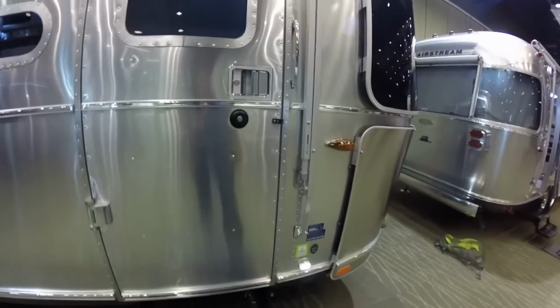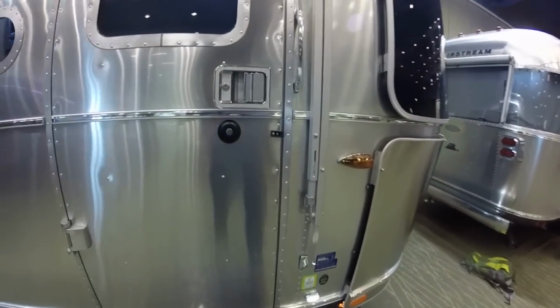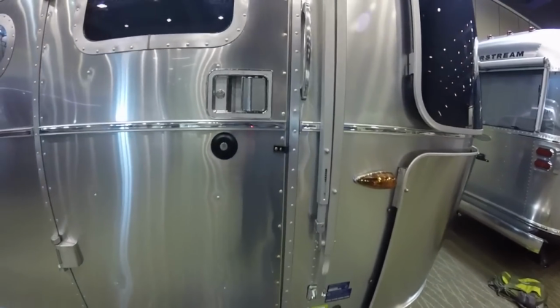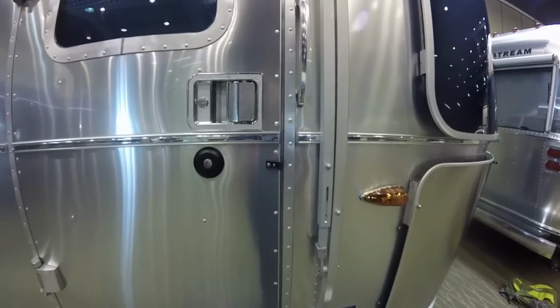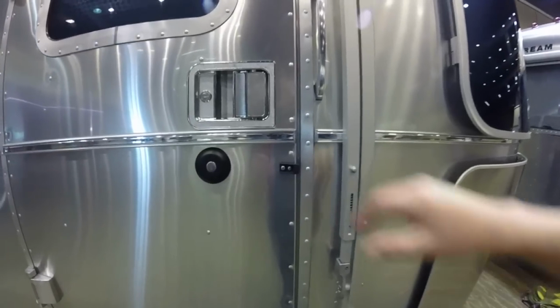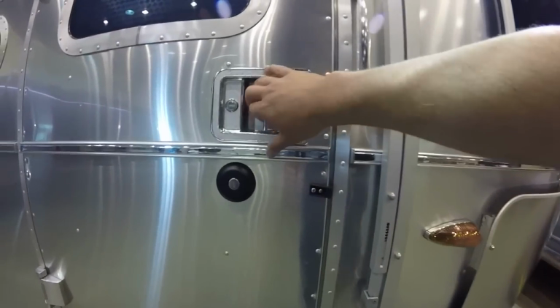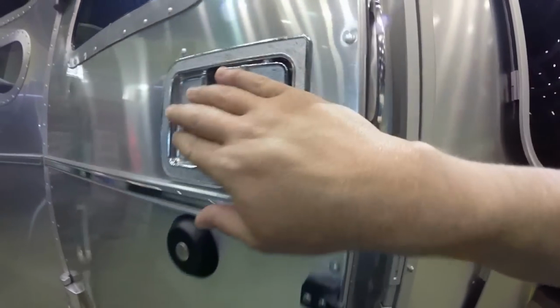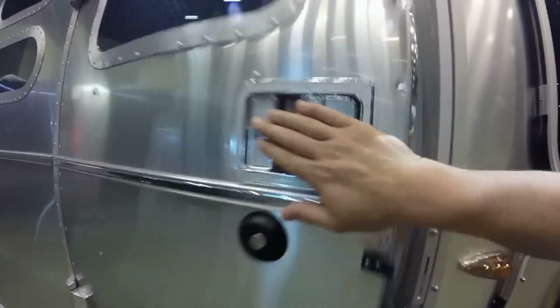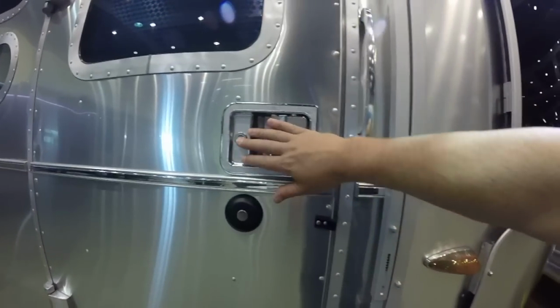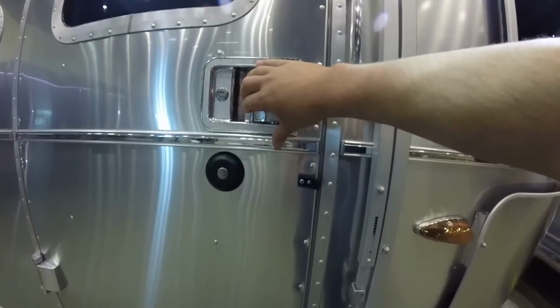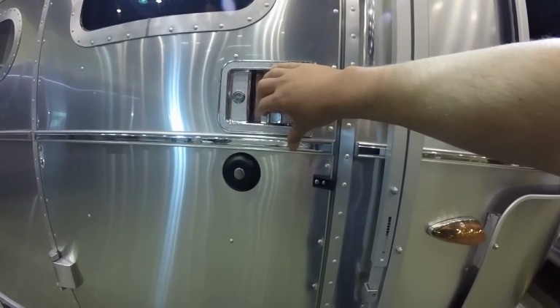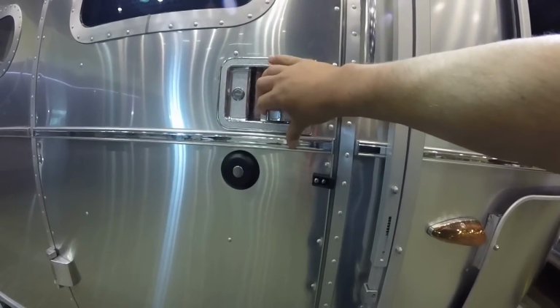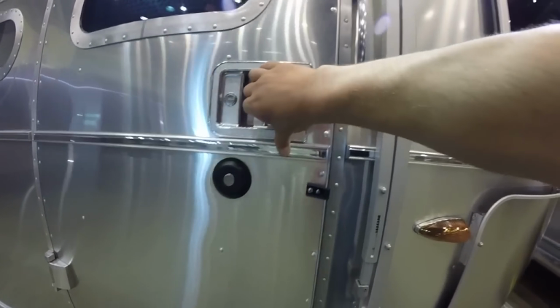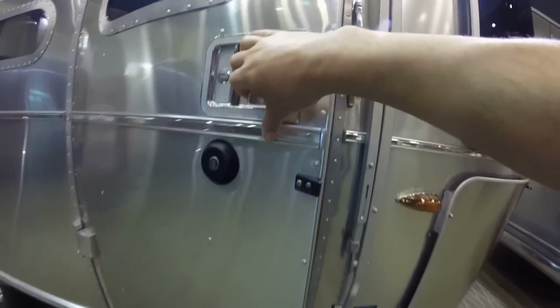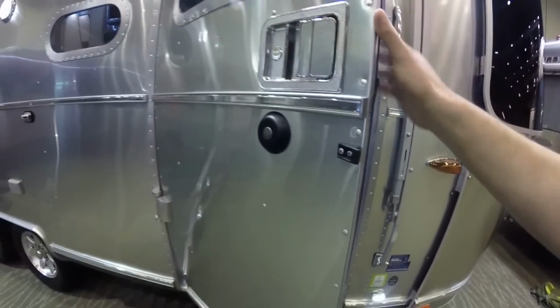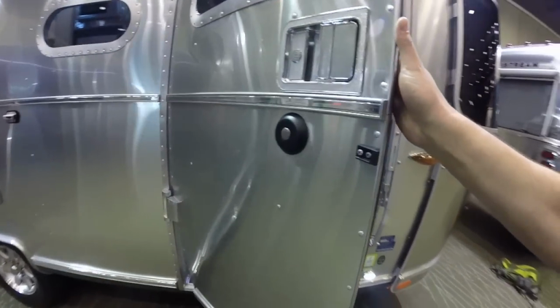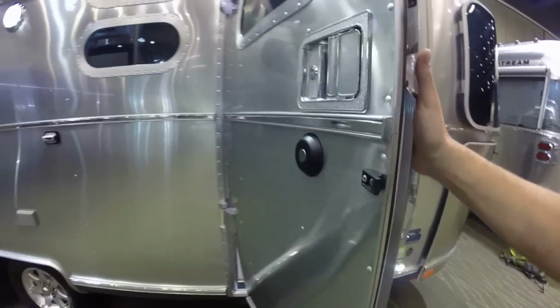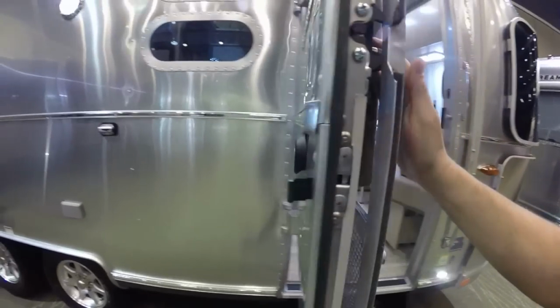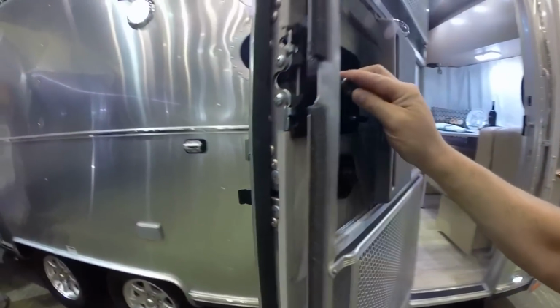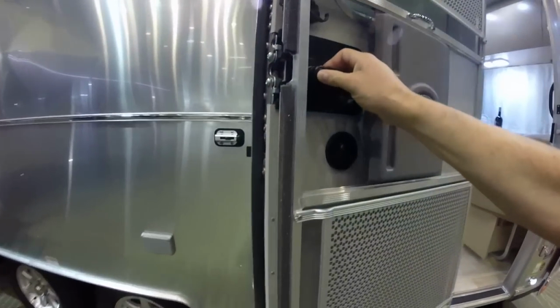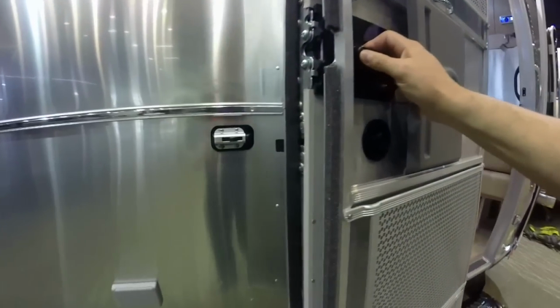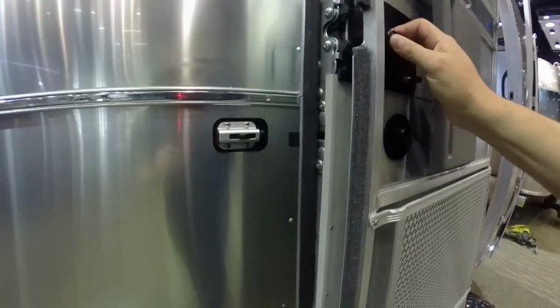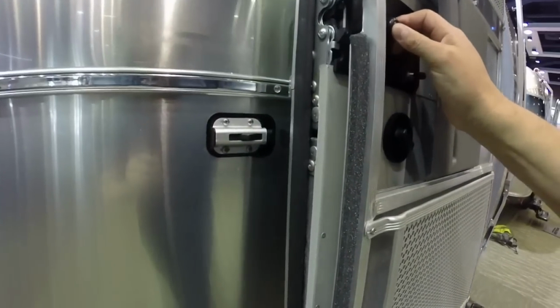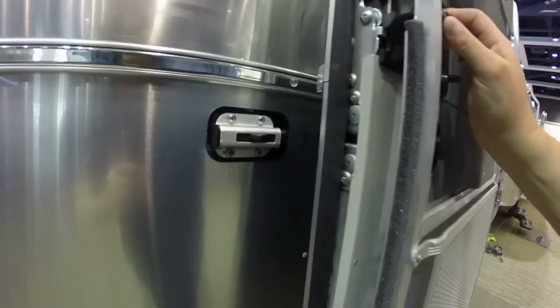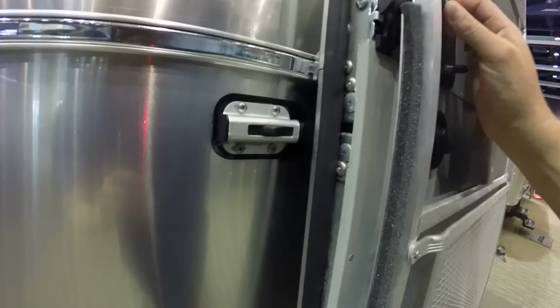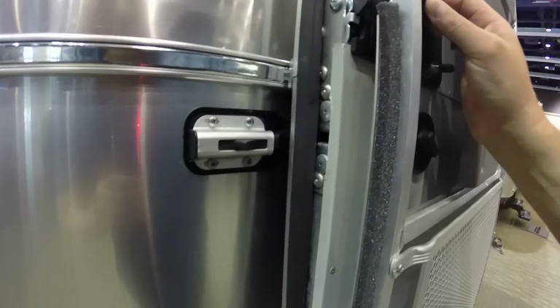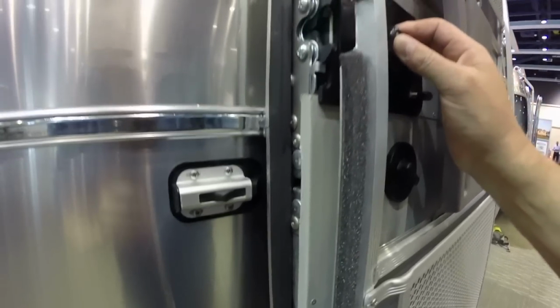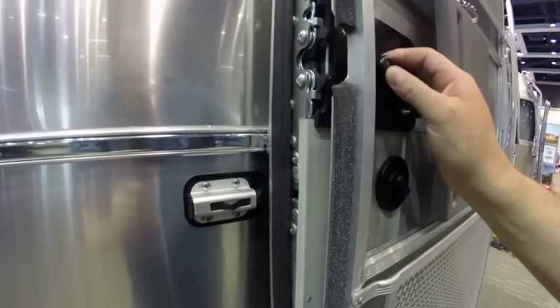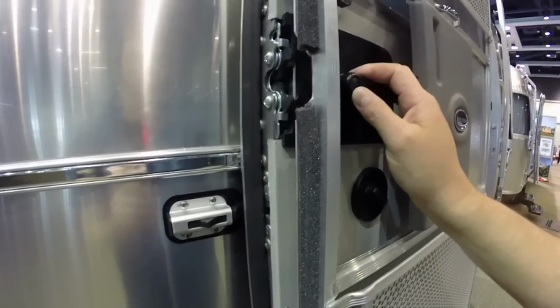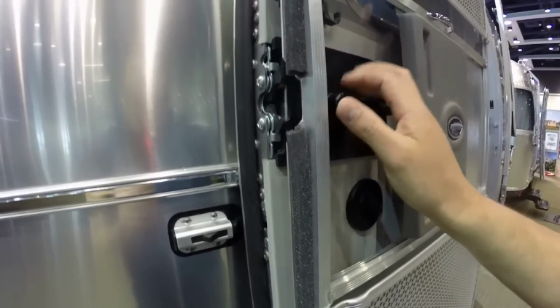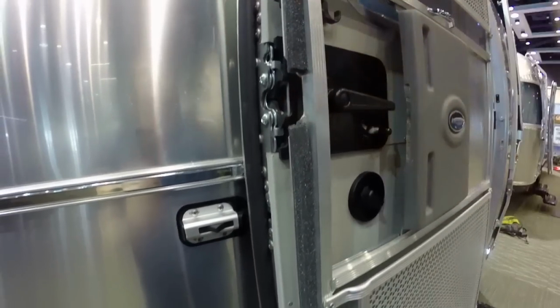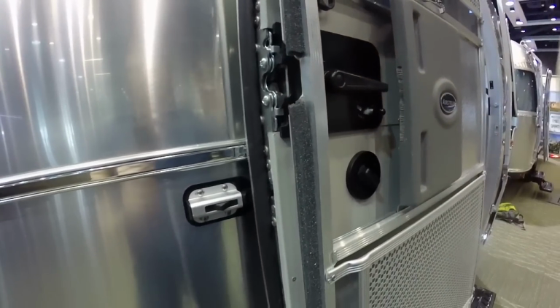There are many, many man-hours in the entry door to make it. Heavy-duty entry door lock and a deadbolt lock. Listen to that slam — this is a very heavy-duty entry door. This door has a catch that keeps it in place when you're parked so the wind doesn't blow it around.